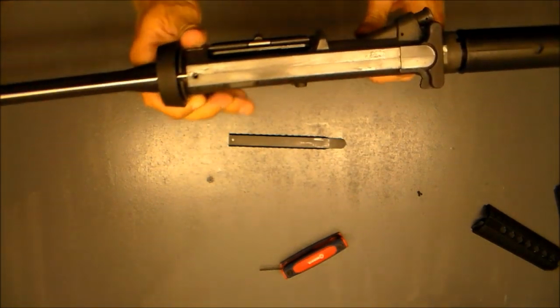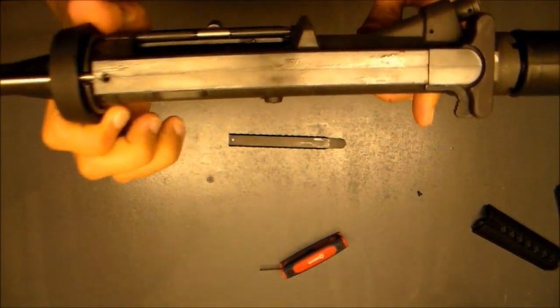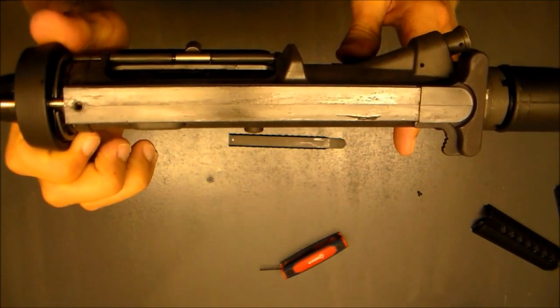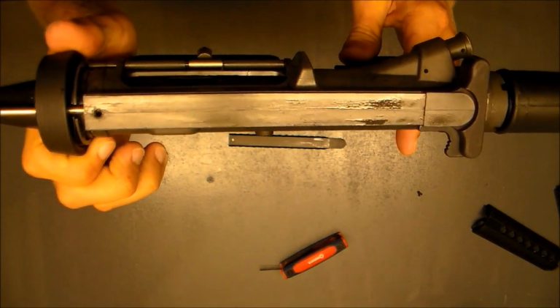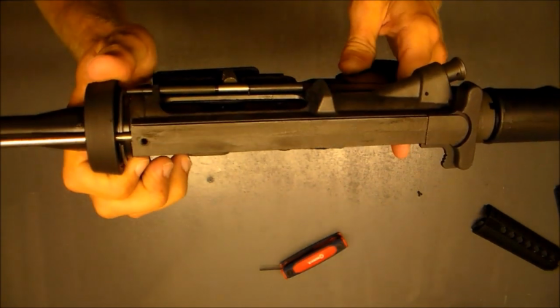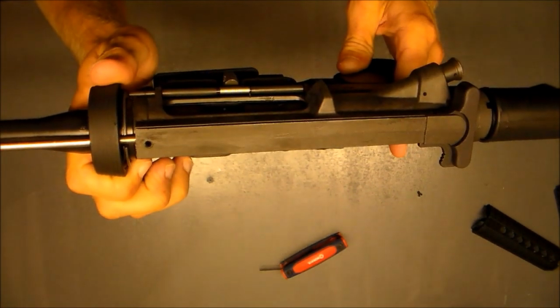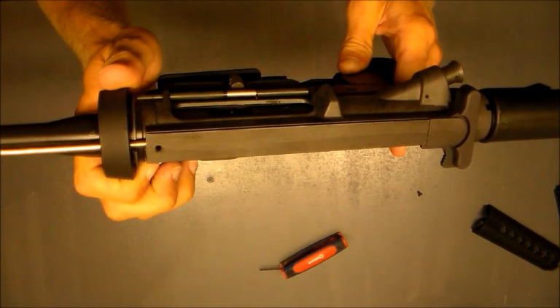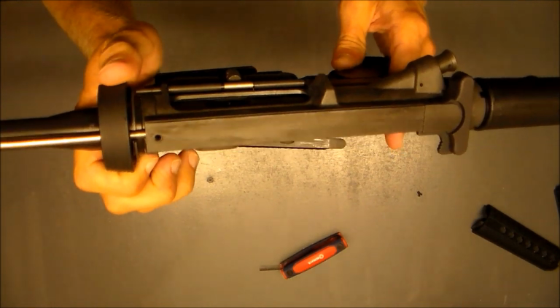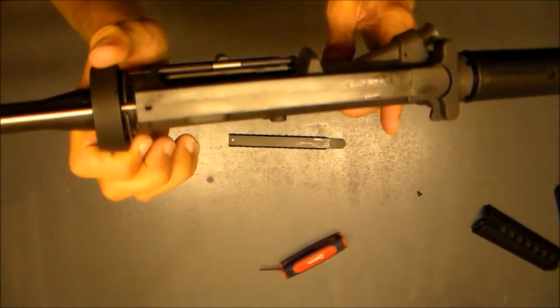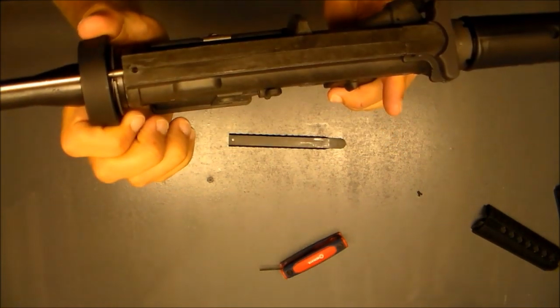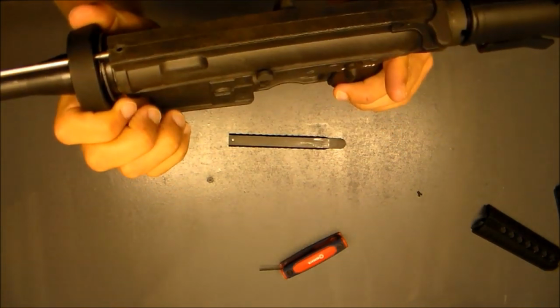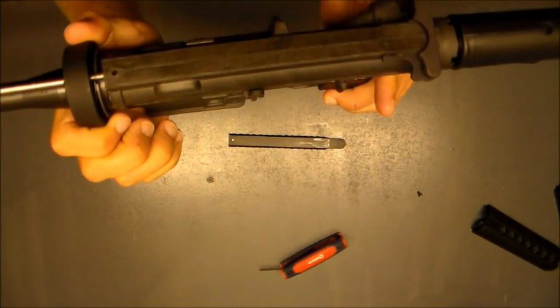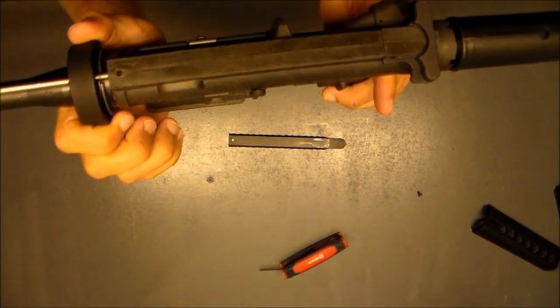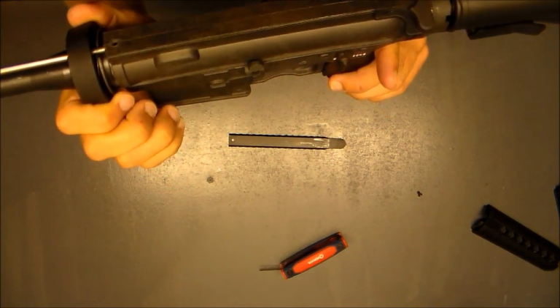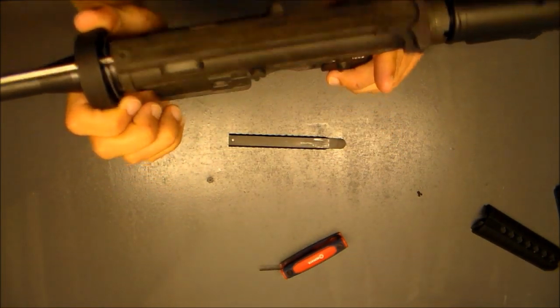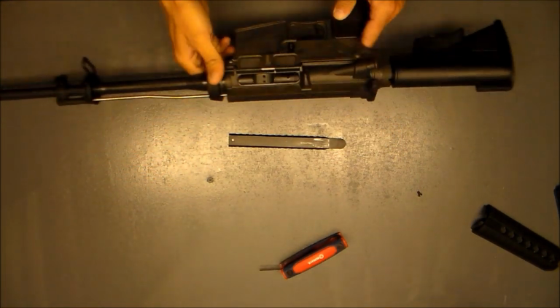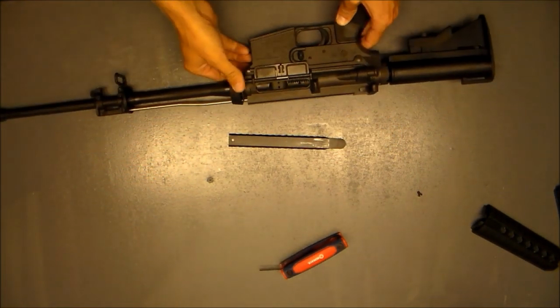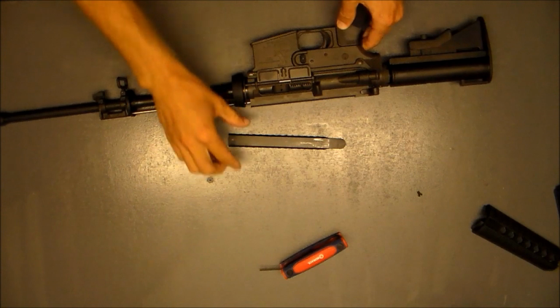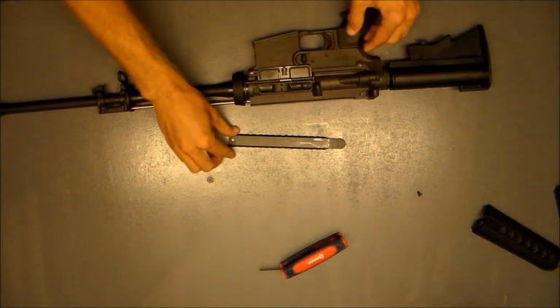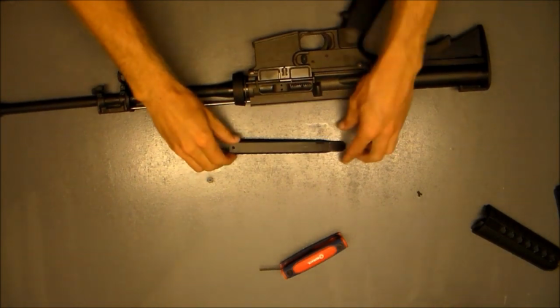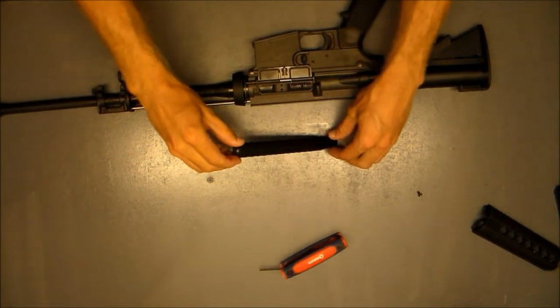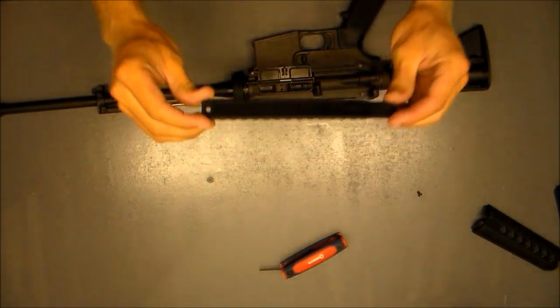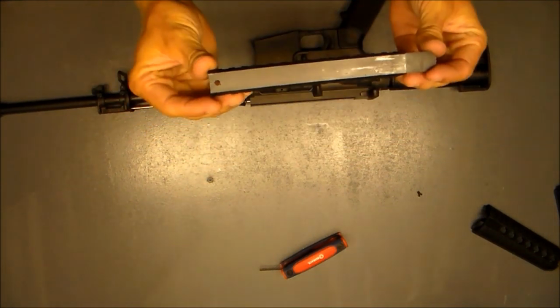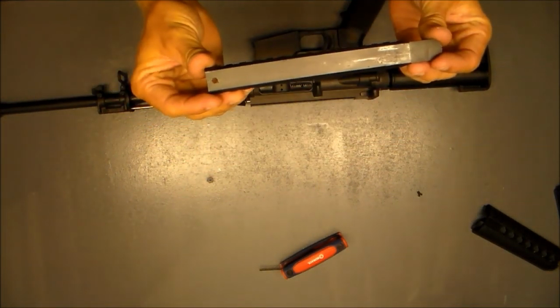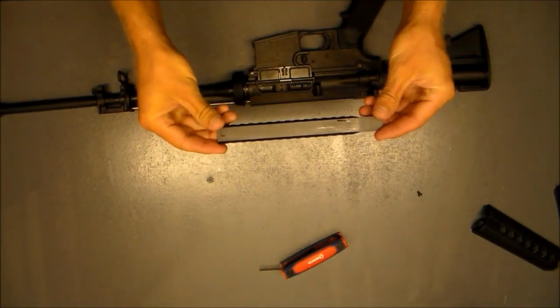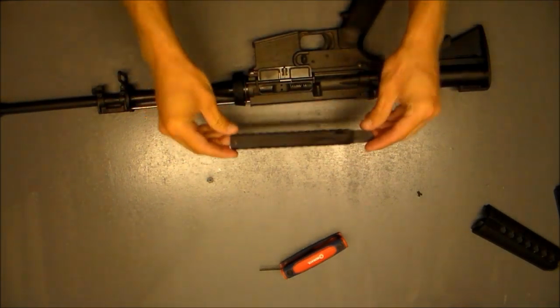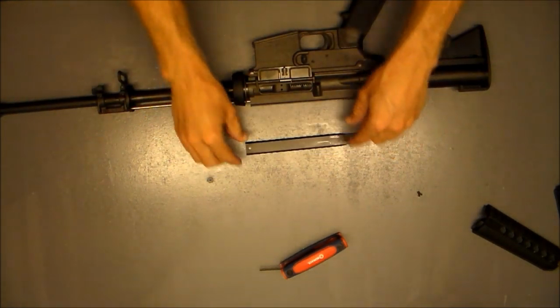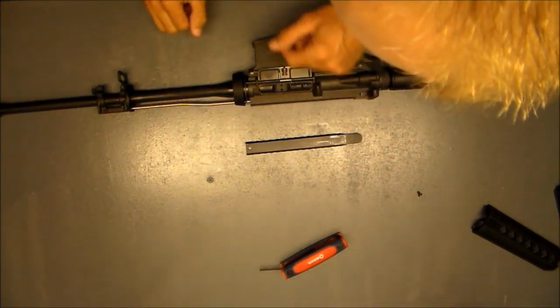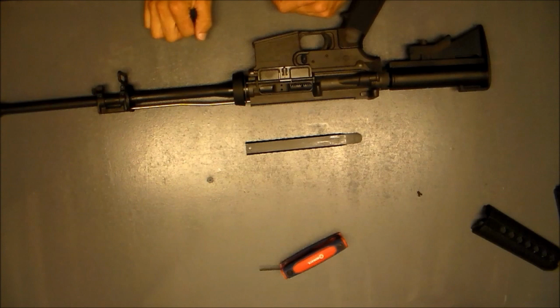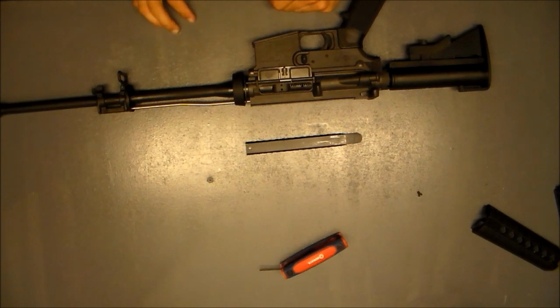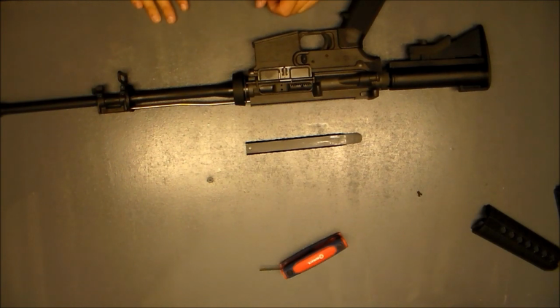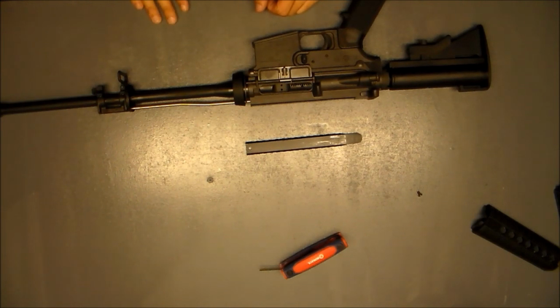I'm going to sand that and make it a real coarse rough surface so the epoxy adheres a lot better. Same thing with the inside of this aluminum — score it, sand it real good. Clean all the grease off too.